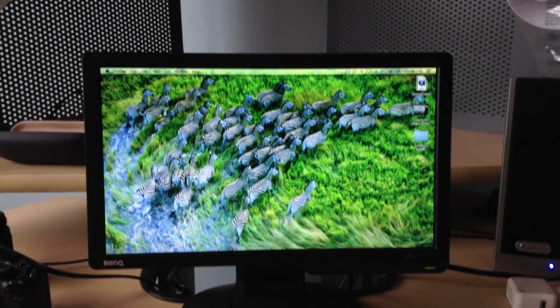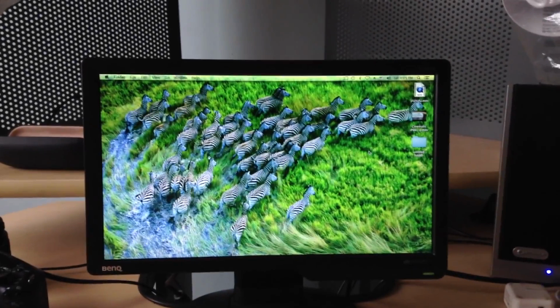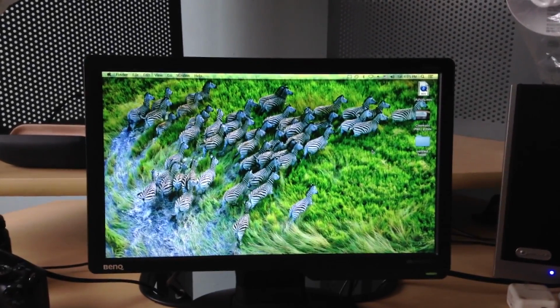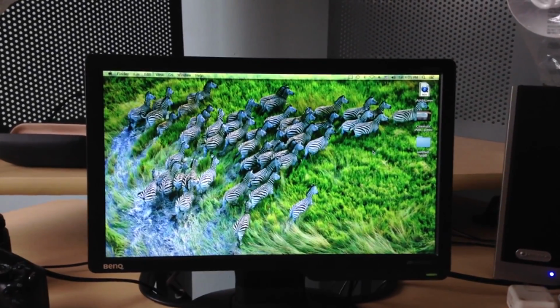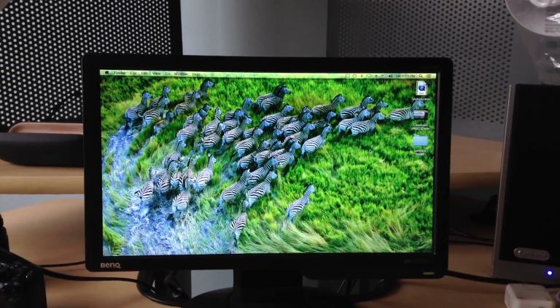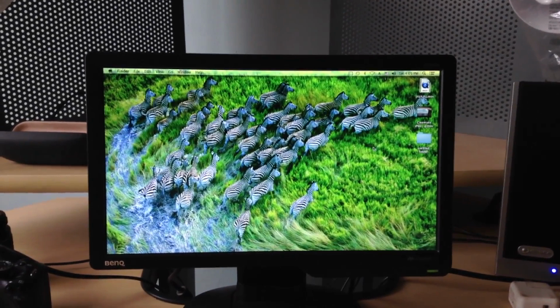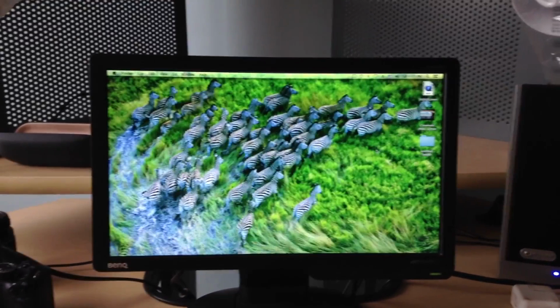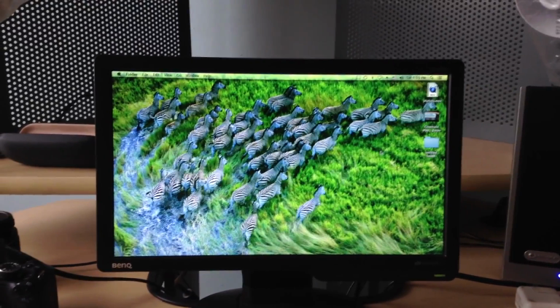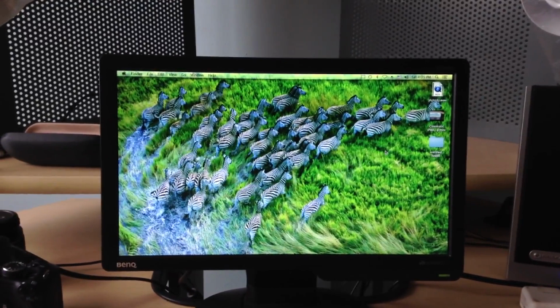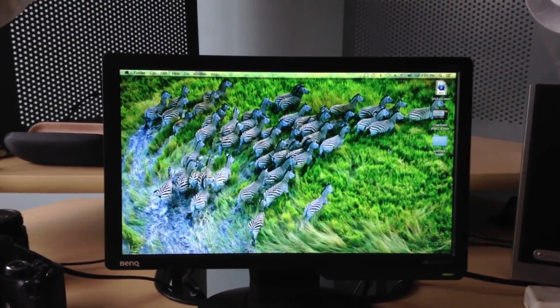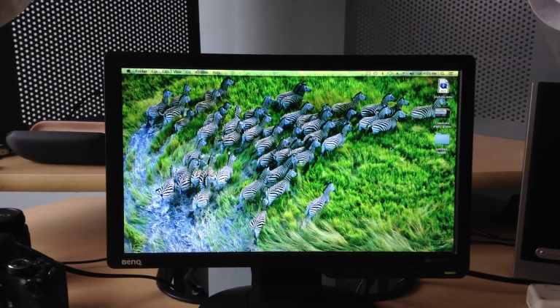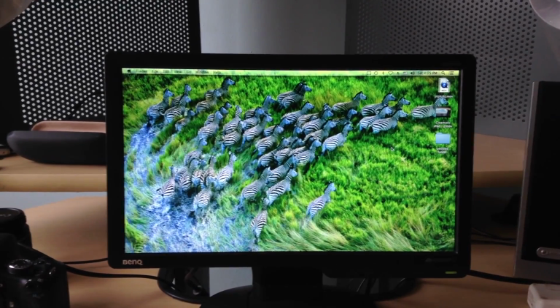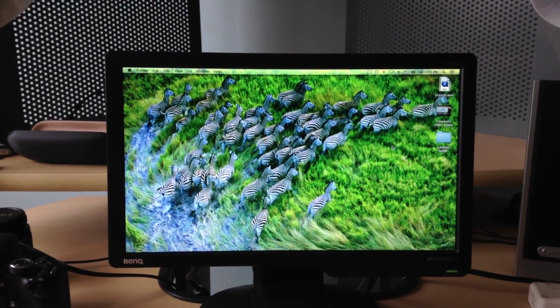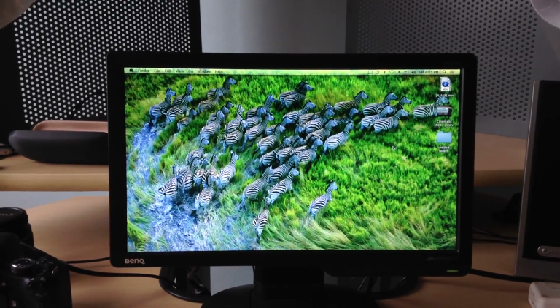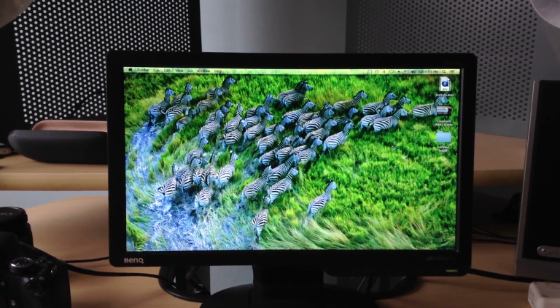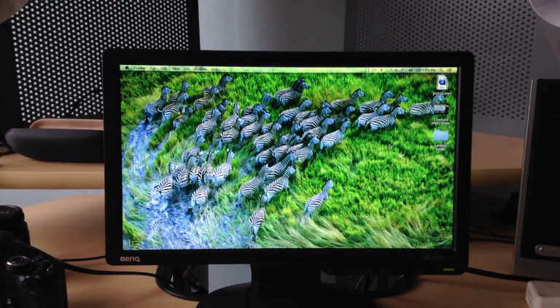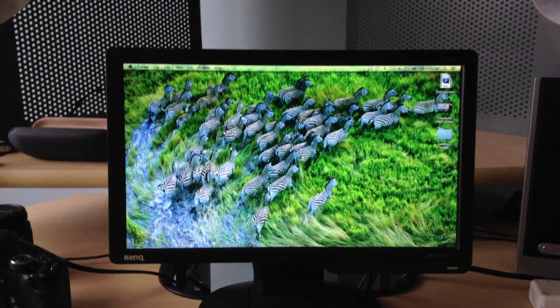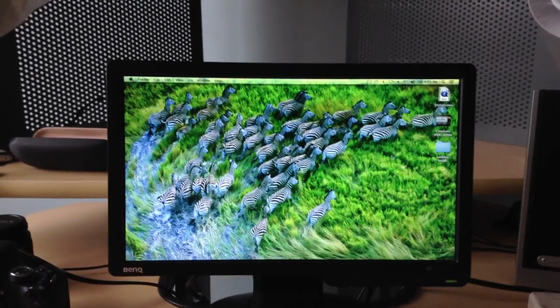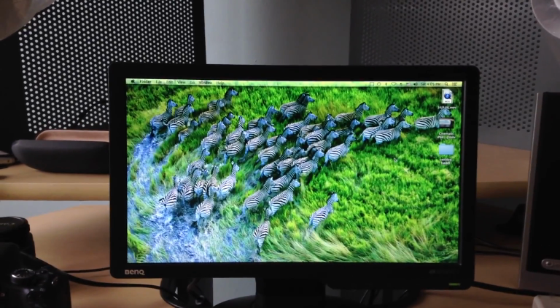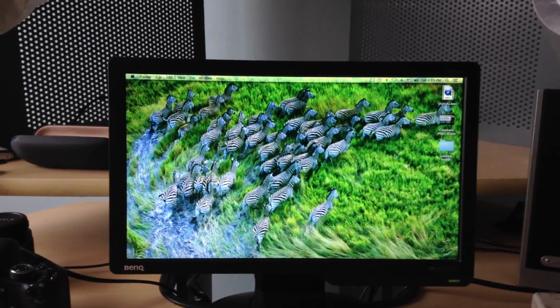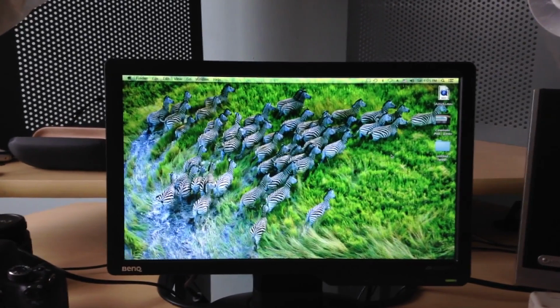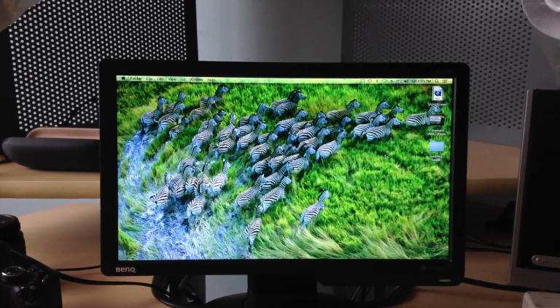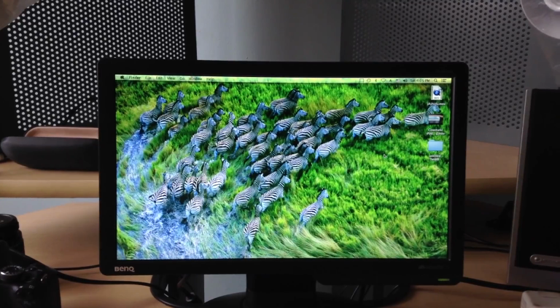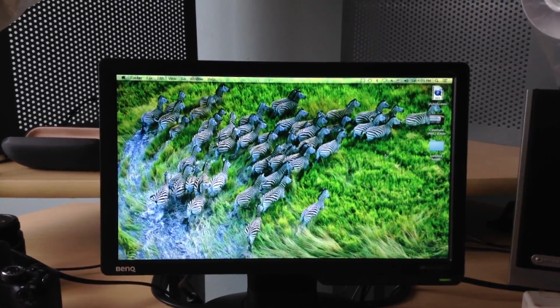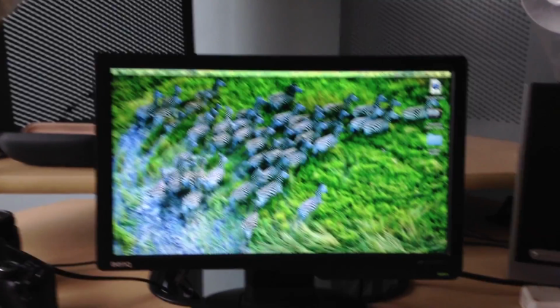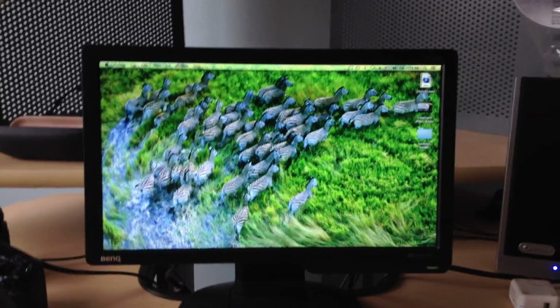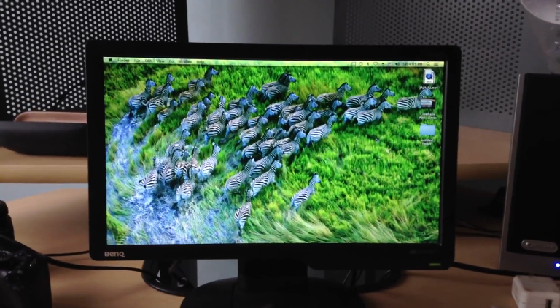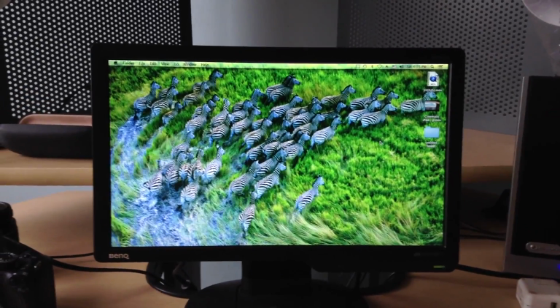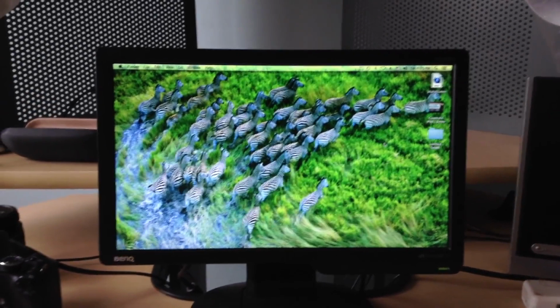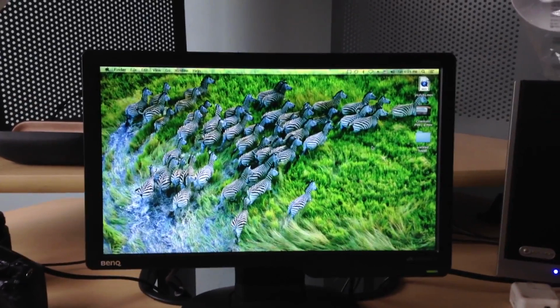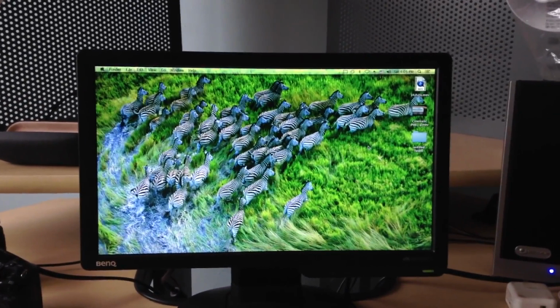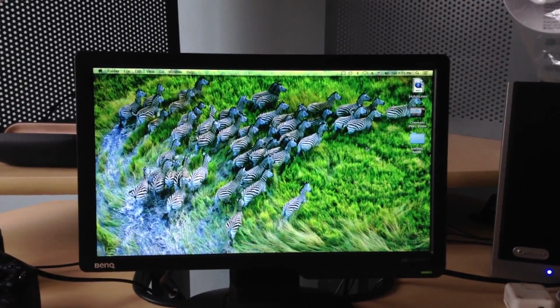Hey guys, what is going on? This is Alagiel with help, and in today's video we'll be taking a look at the iPod Touch 5th generation camera. This is the rear facing camera. I will have another test showing you the front facing camera of the 5th generation iPod Touch.